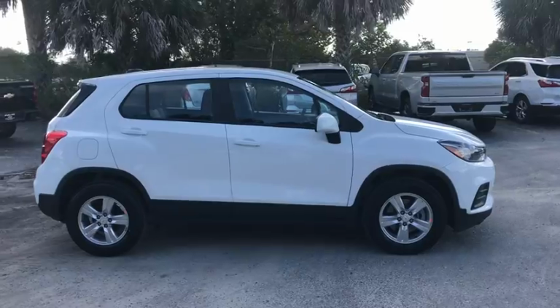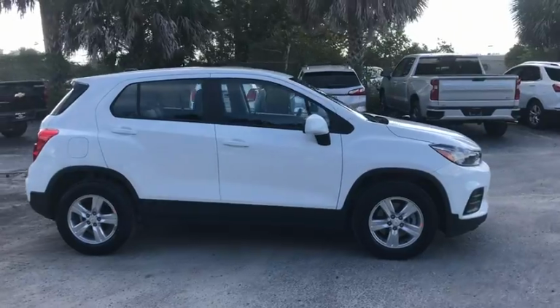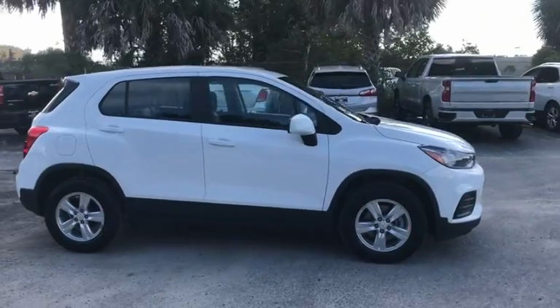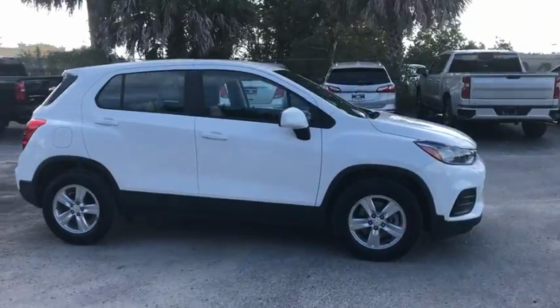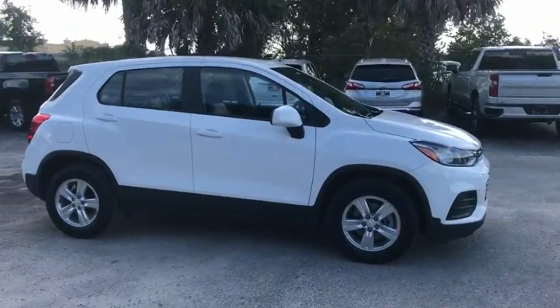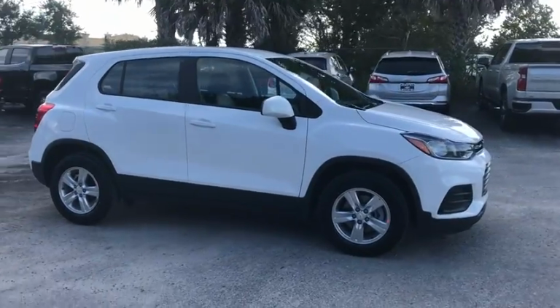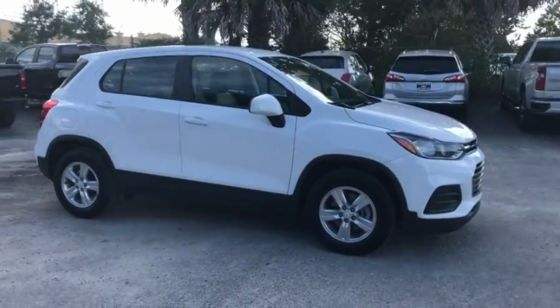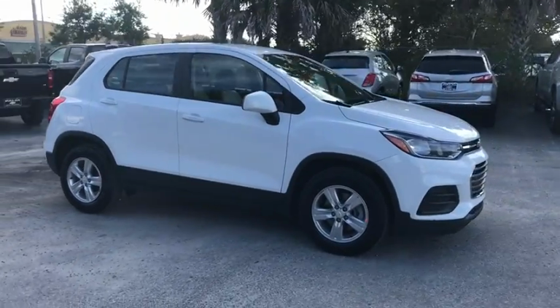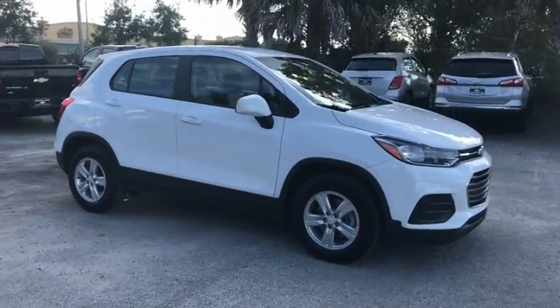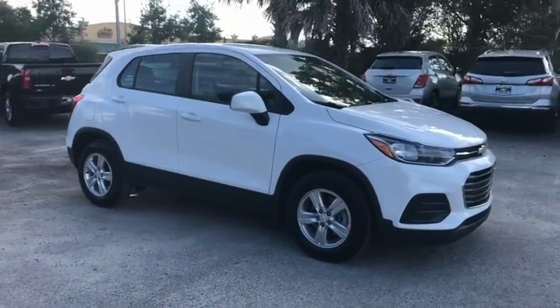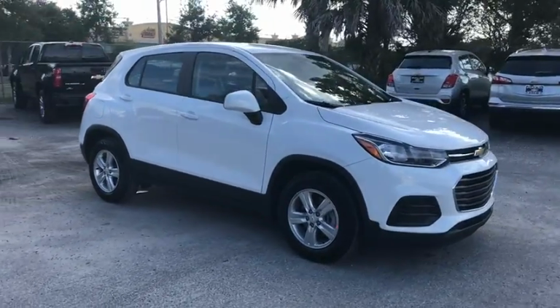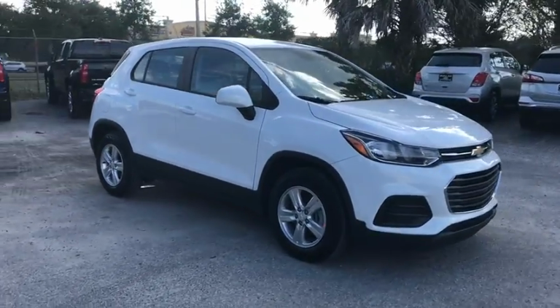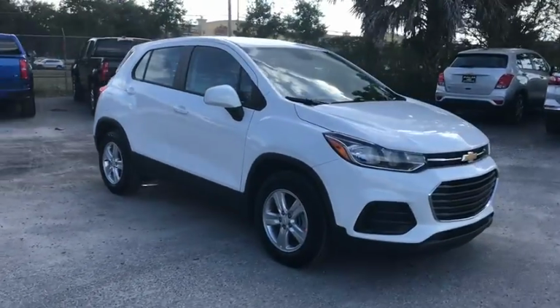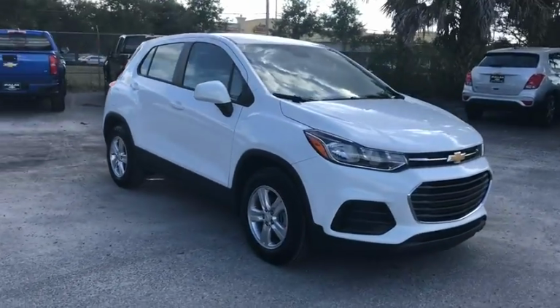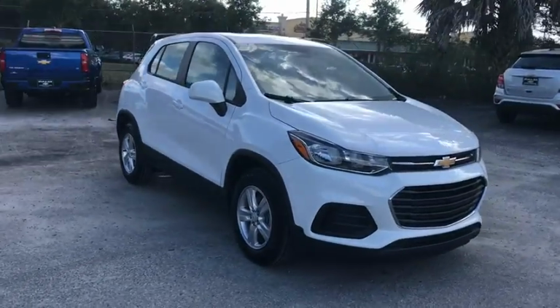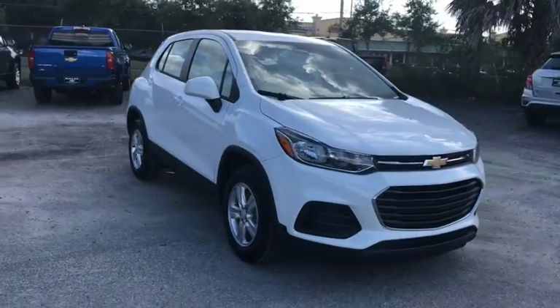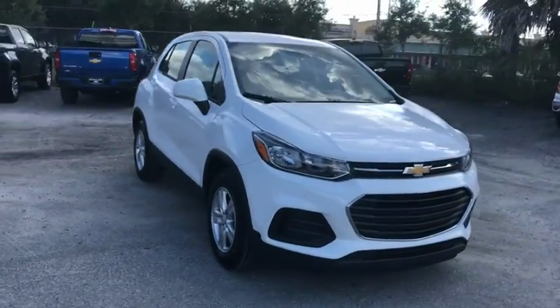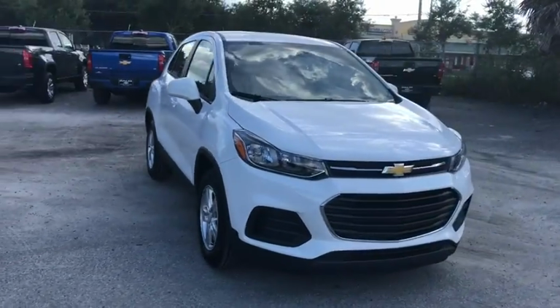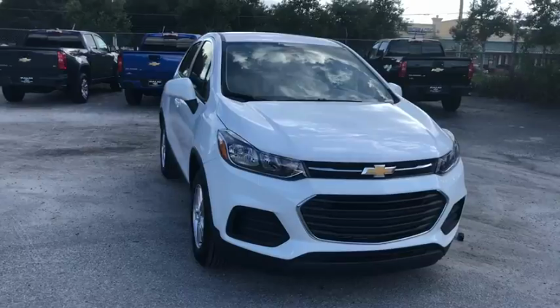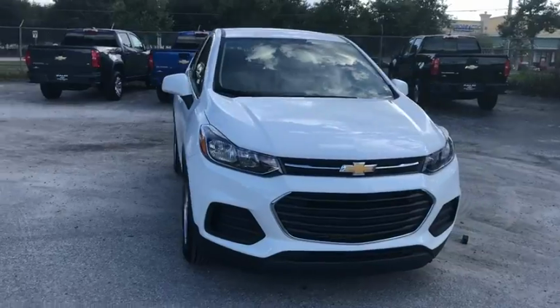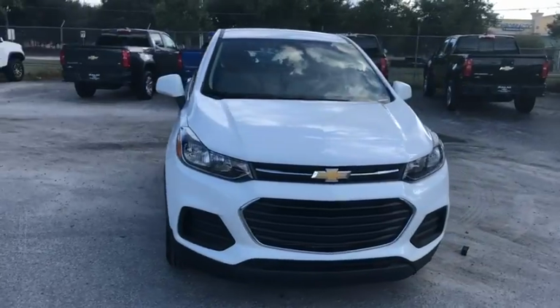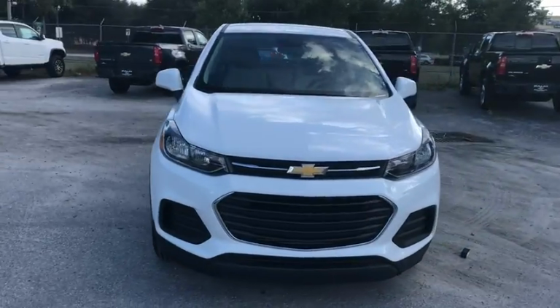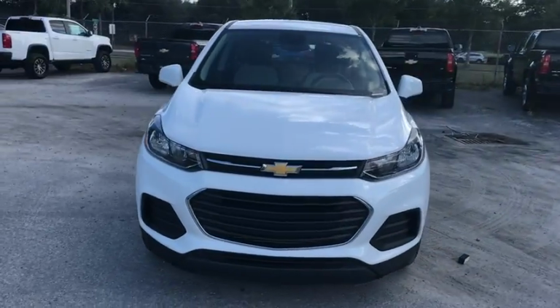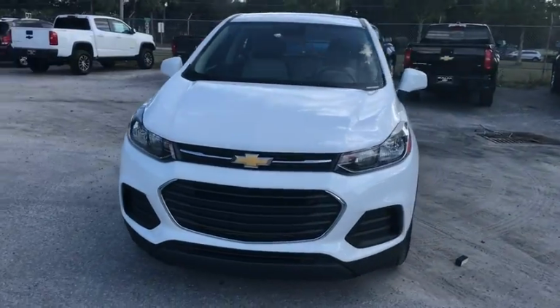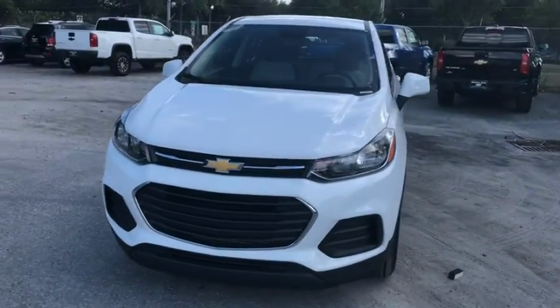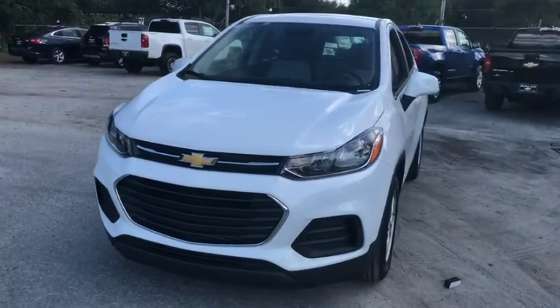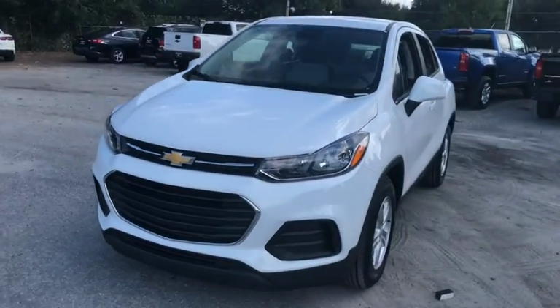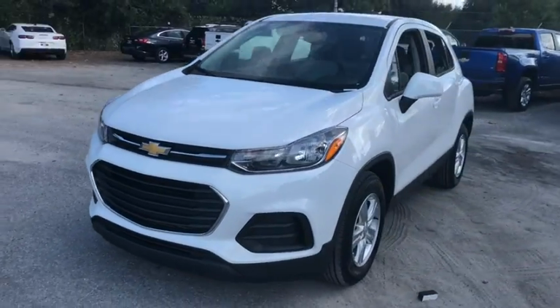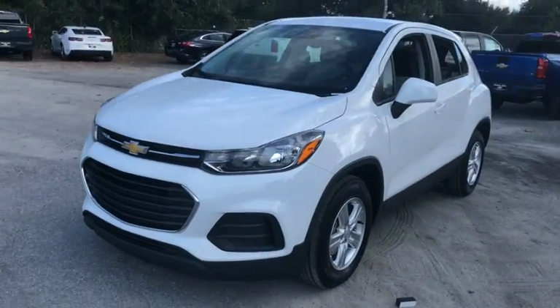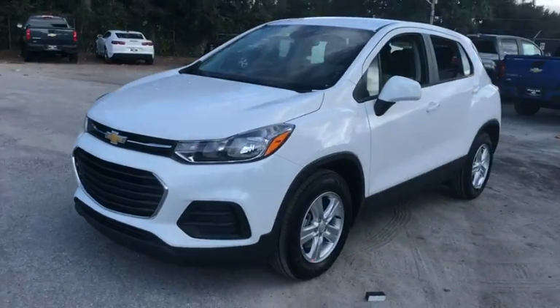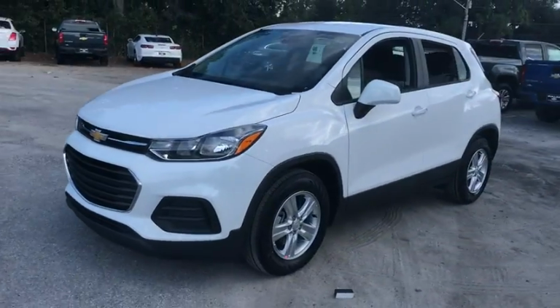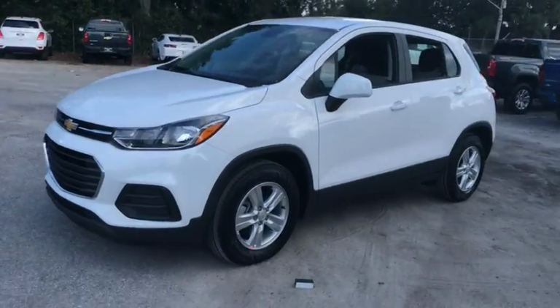The 2019 Chevrolet Trax. The Trax is tiny on the outside but remarkably spacious within. It comes with a clean and modern interior.